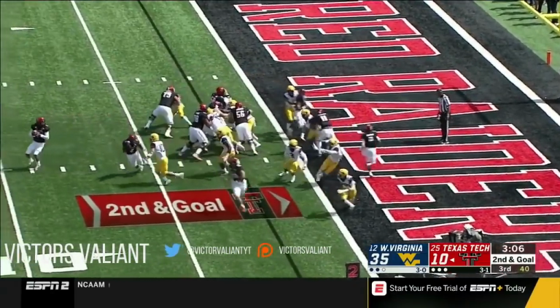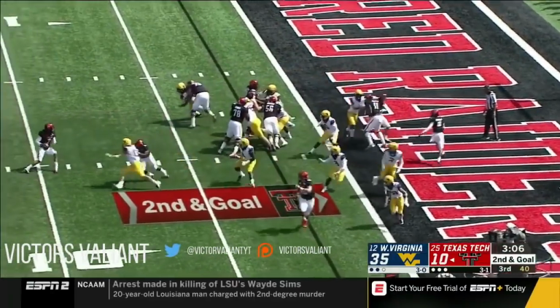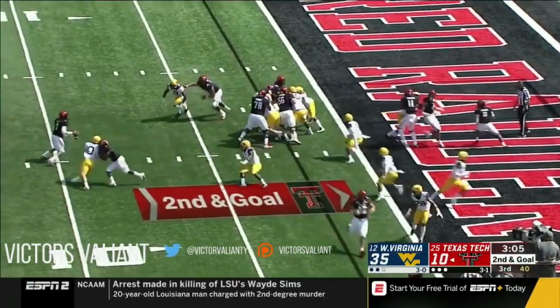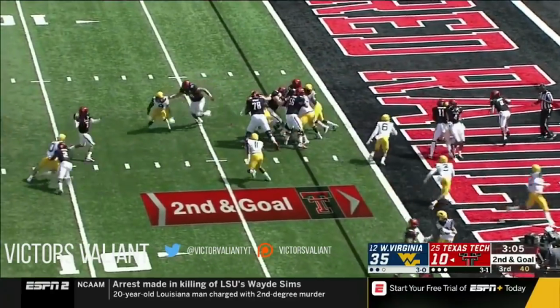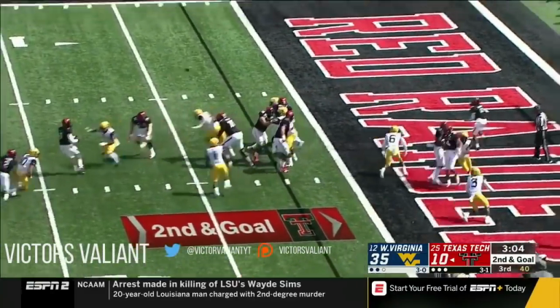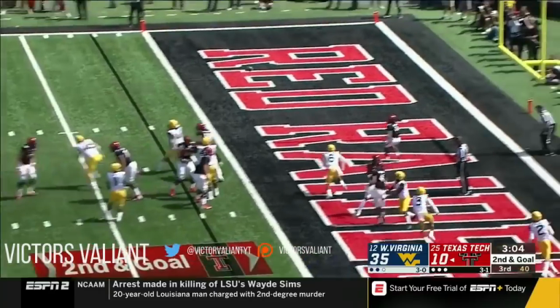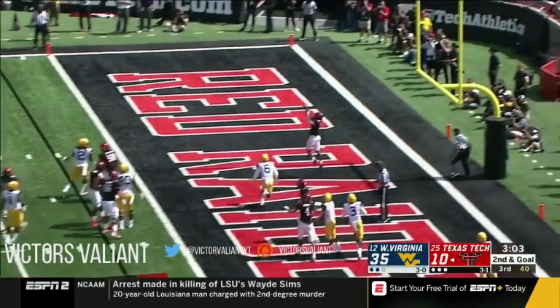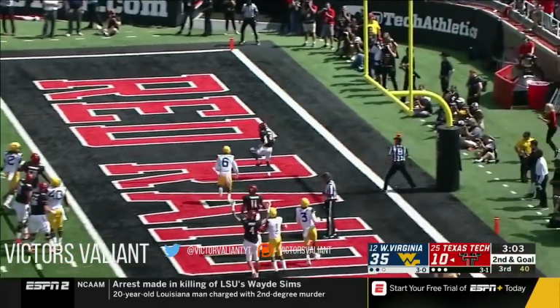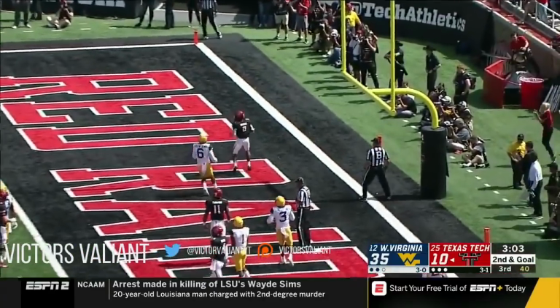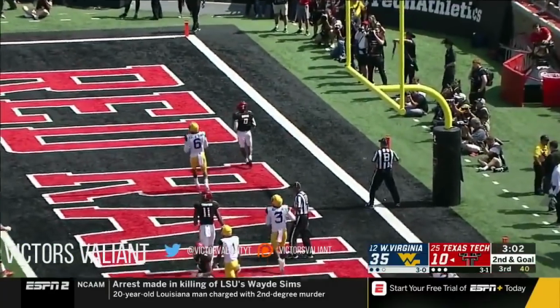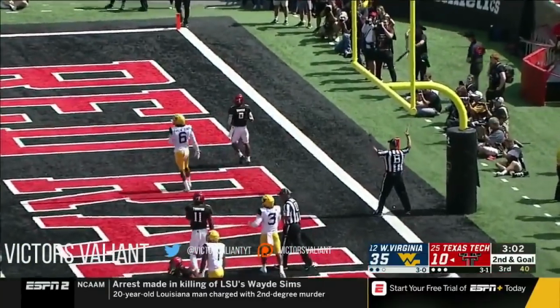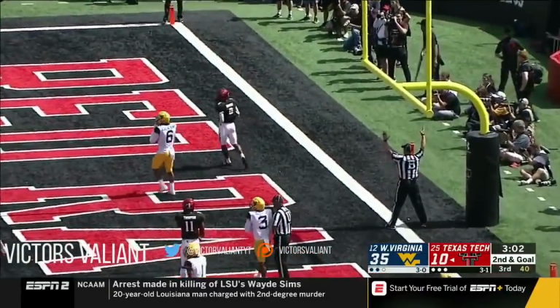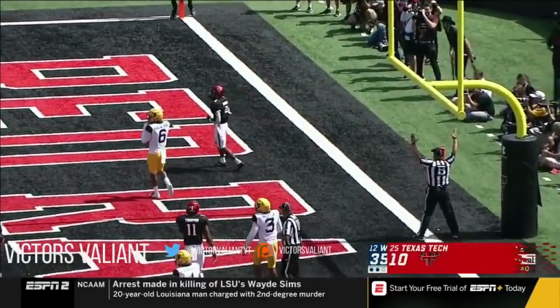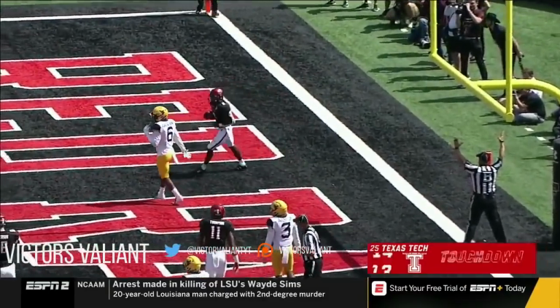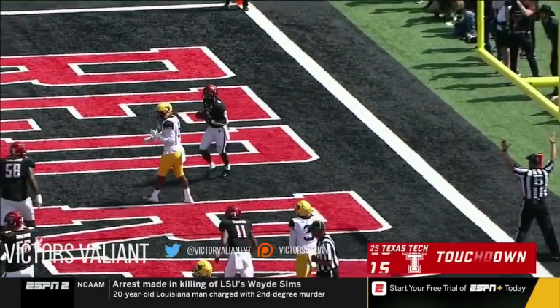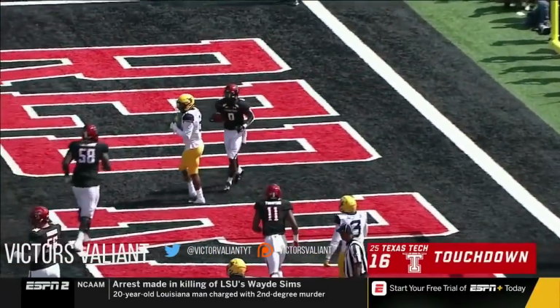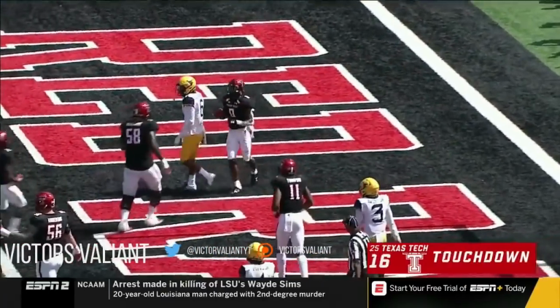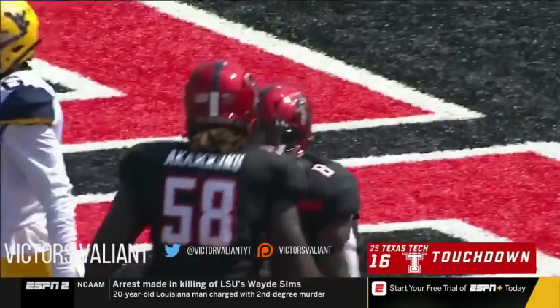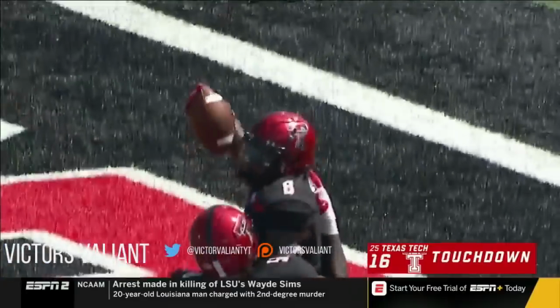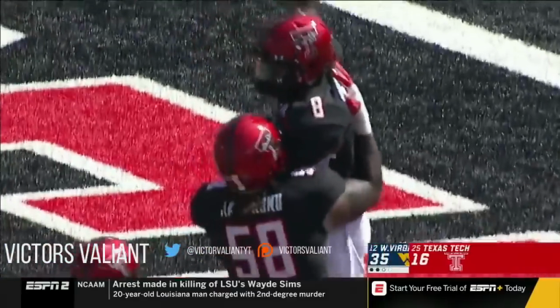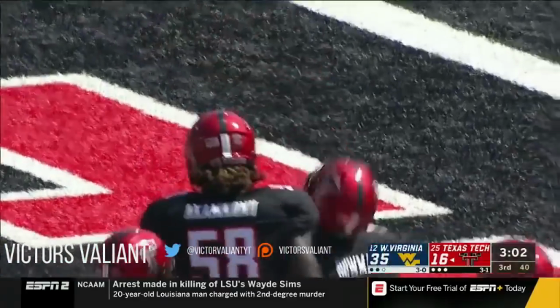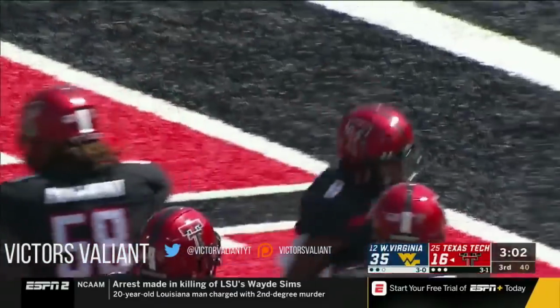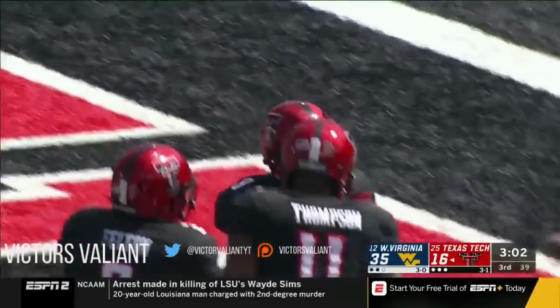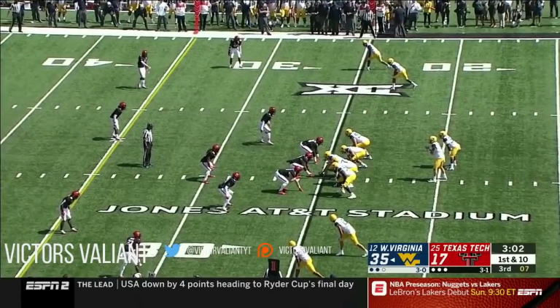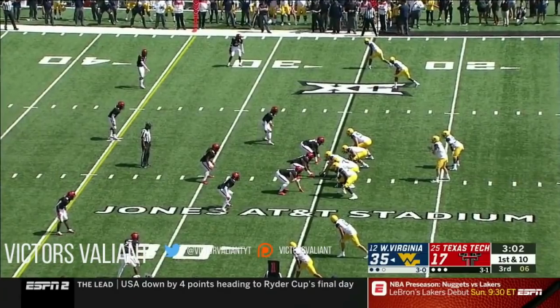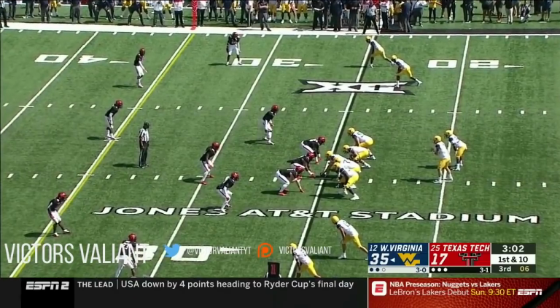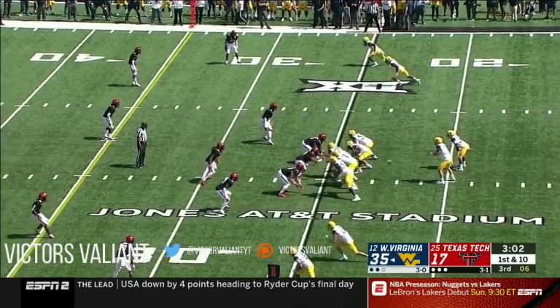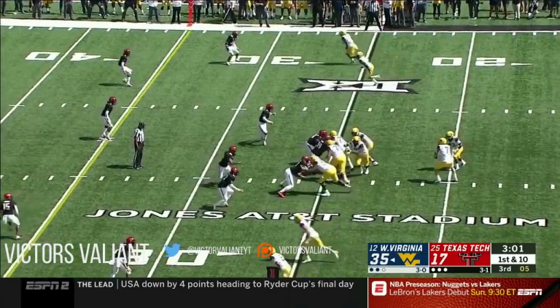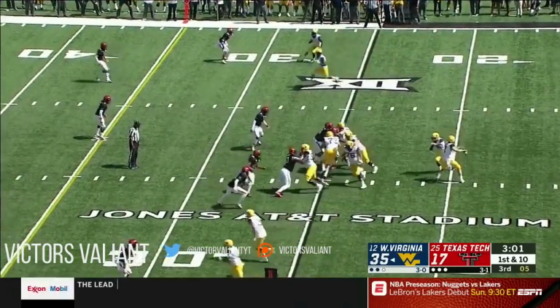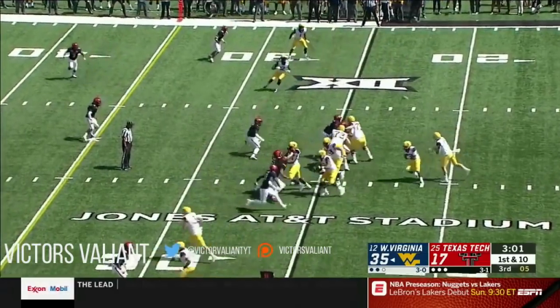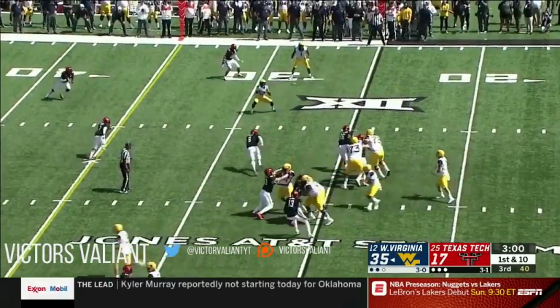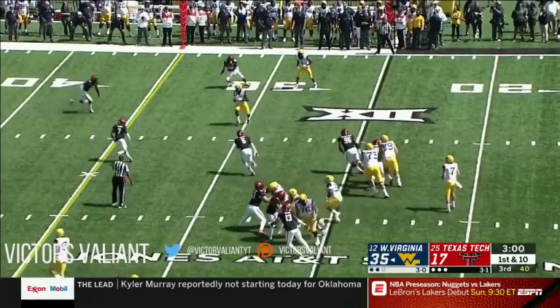End zone wide open — touchdown Texas Tech! Daquan Bowman. Clap of confidence — maybe it doesn't pay off today but it will down the road. Greer.